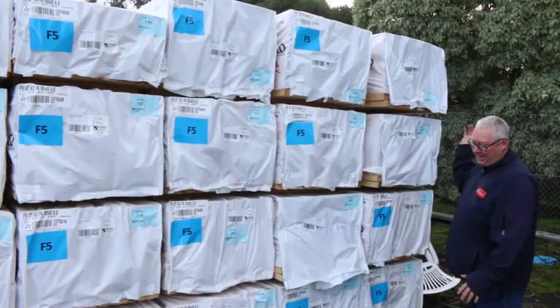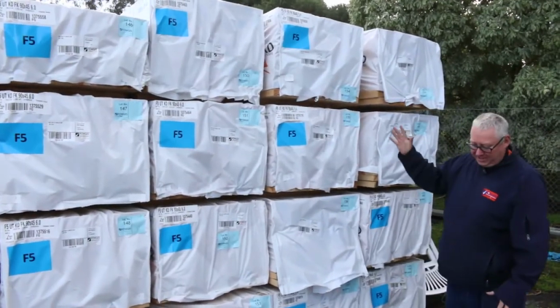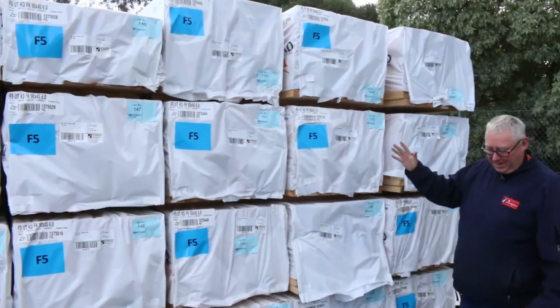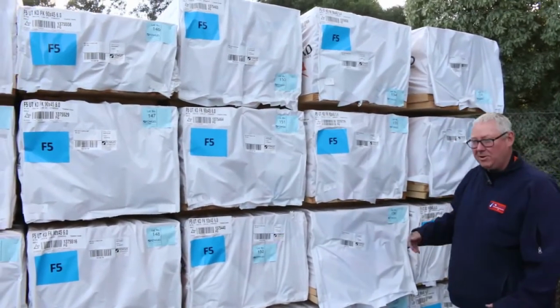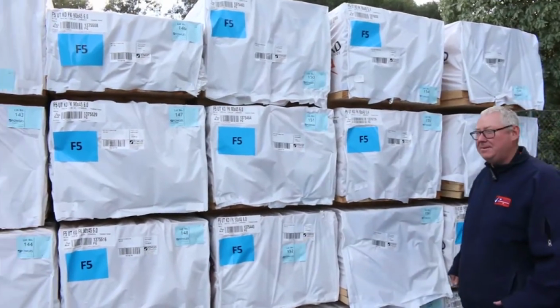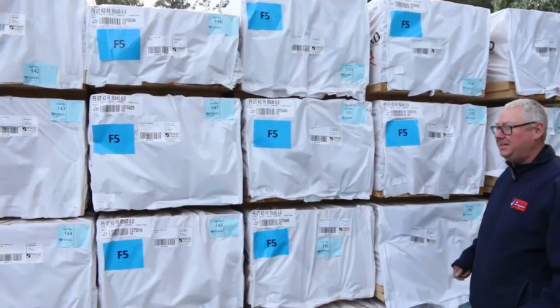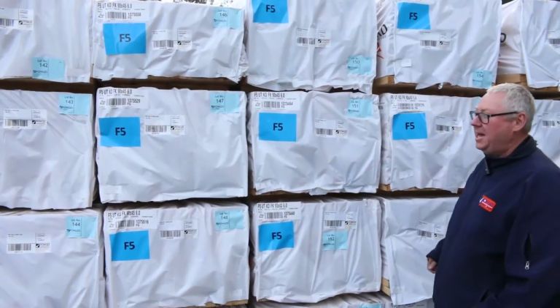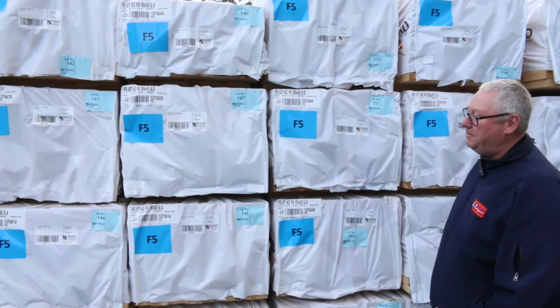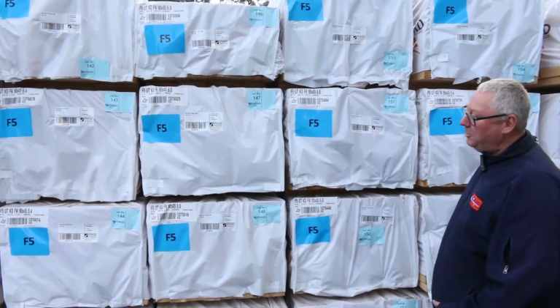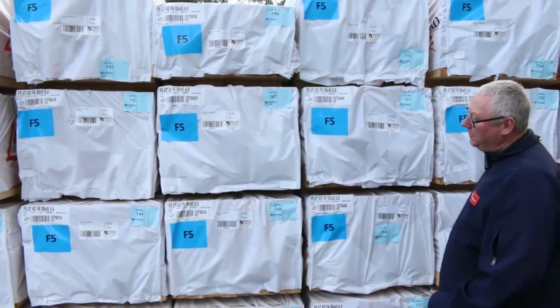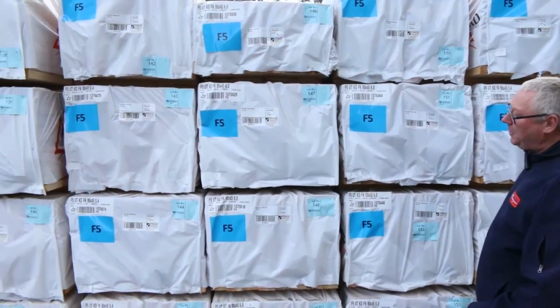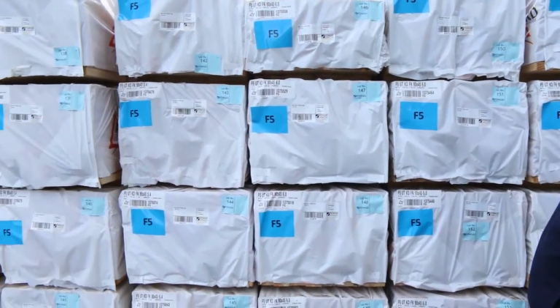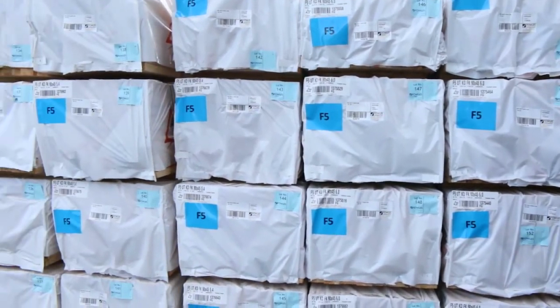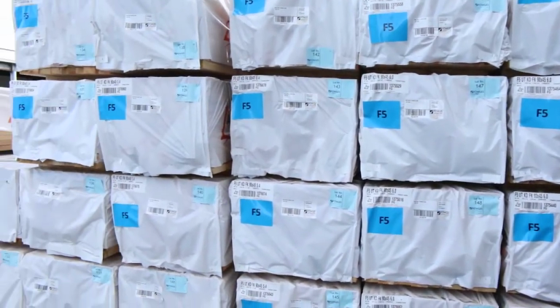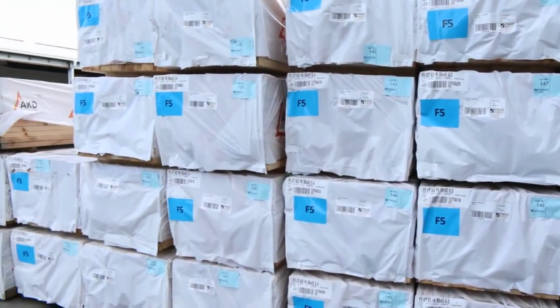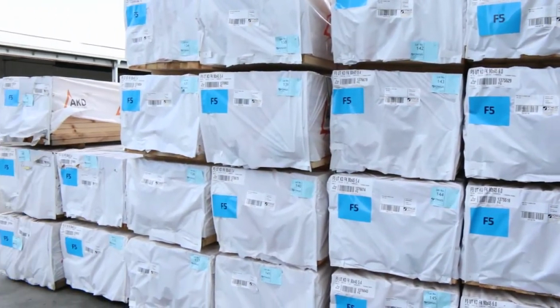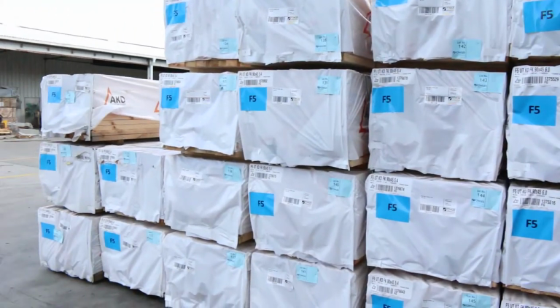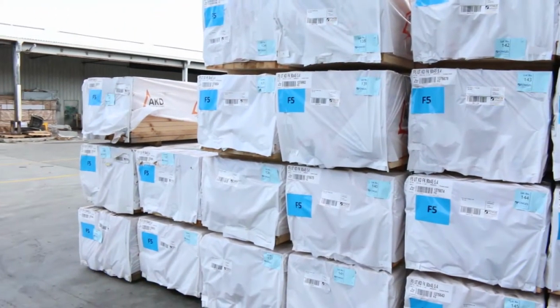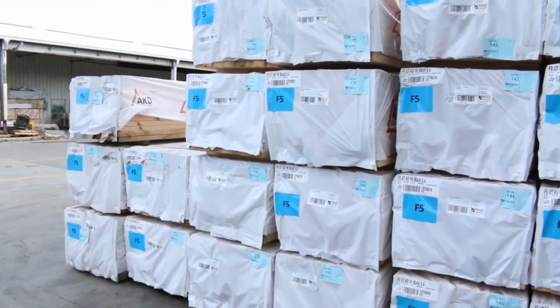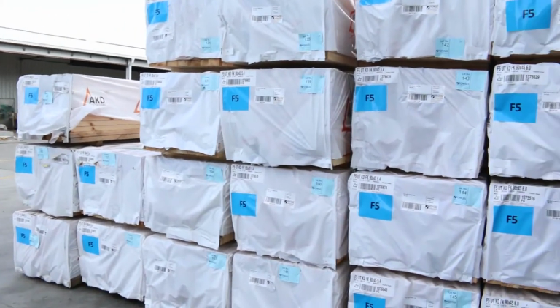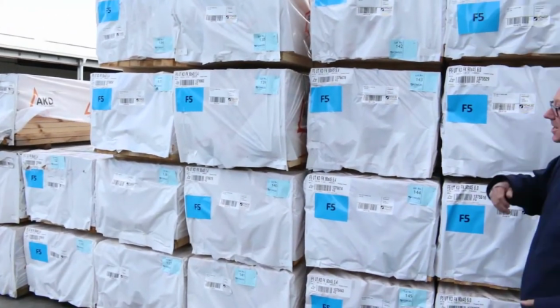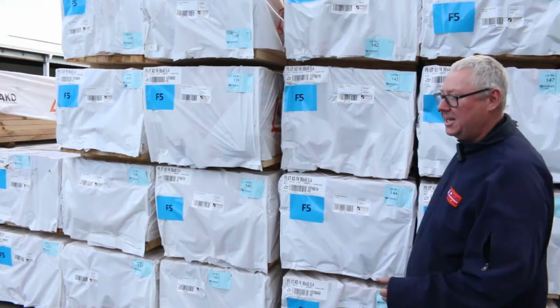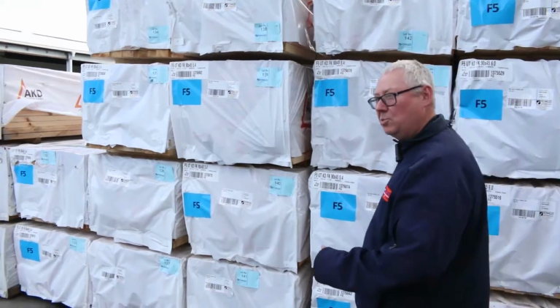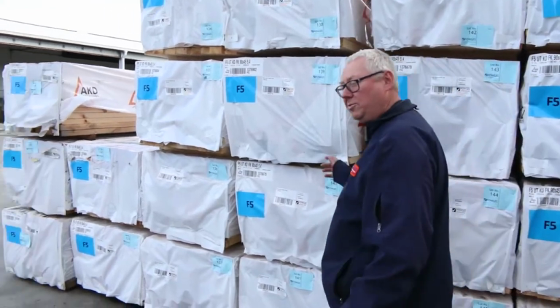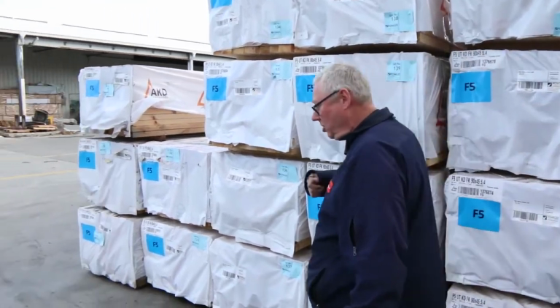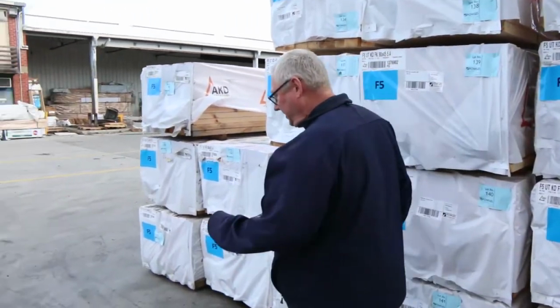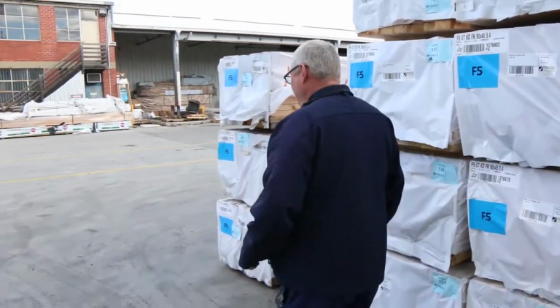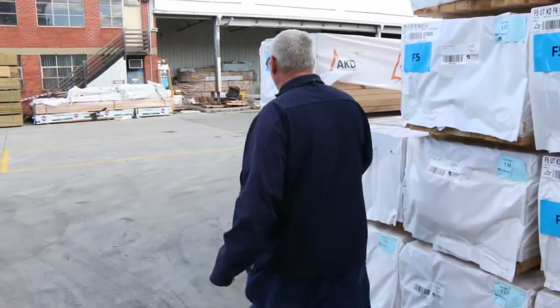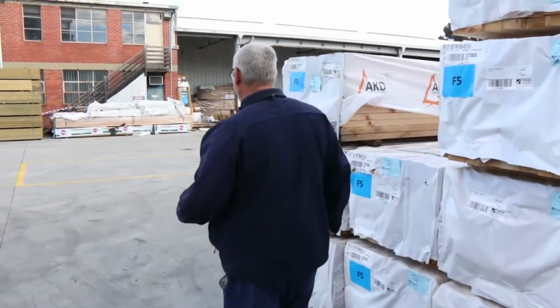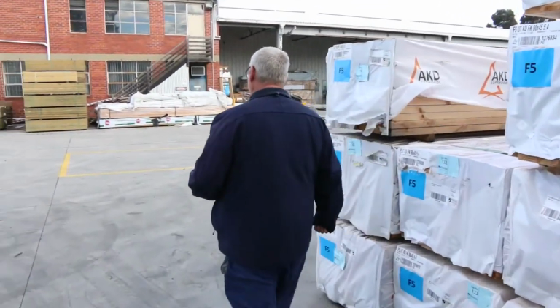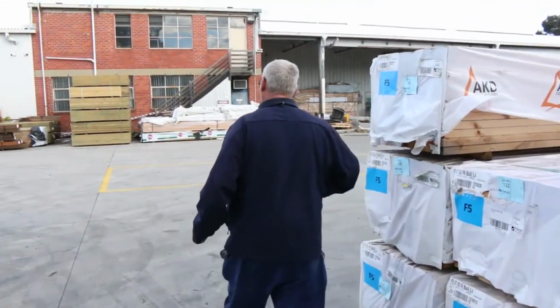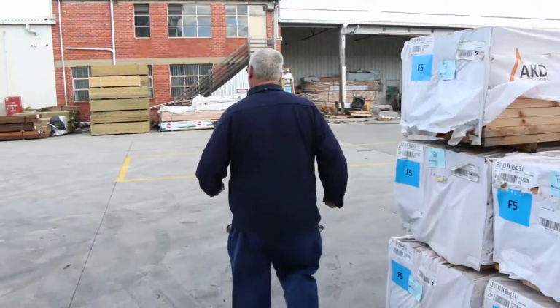Starting right down the back here, we've got a massive B-double load of framing pine, 90 by 45. 5.4s and 6 metres there. Some really really good long lengths. 5.4s and 6.0s.